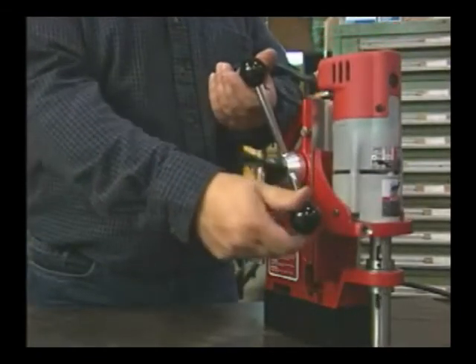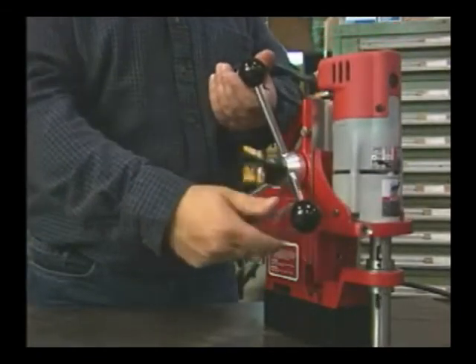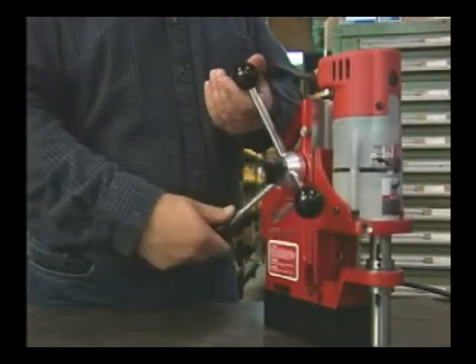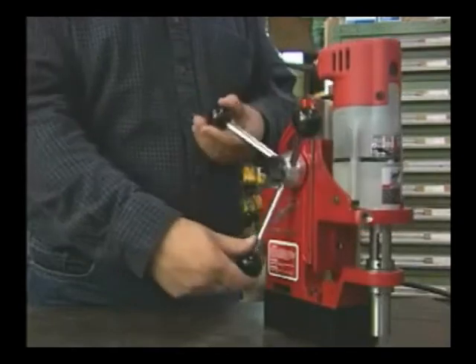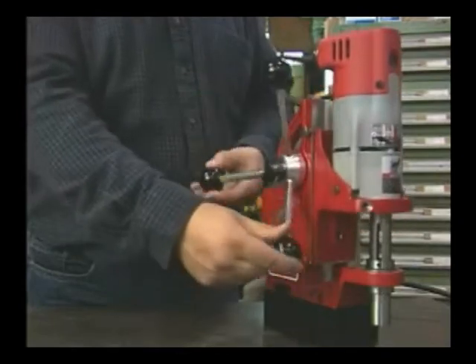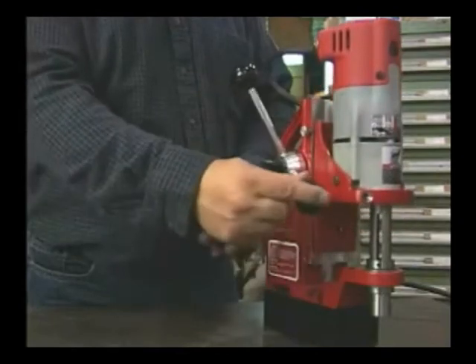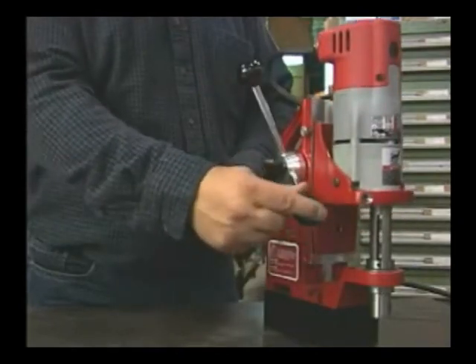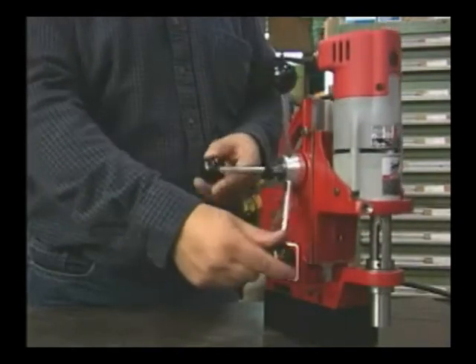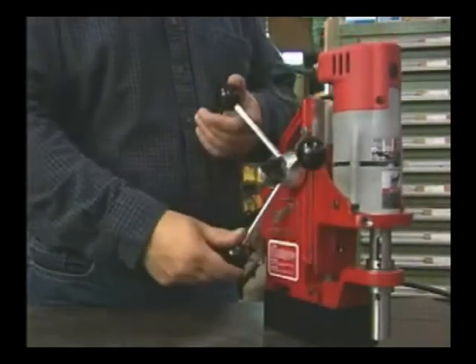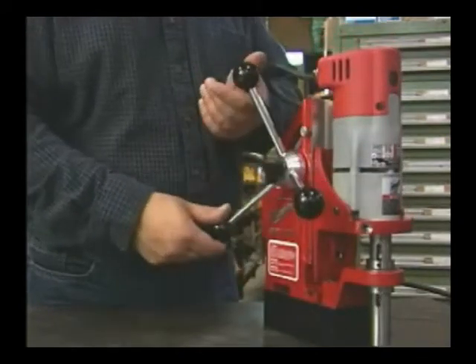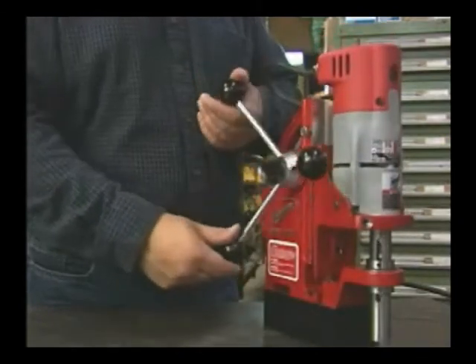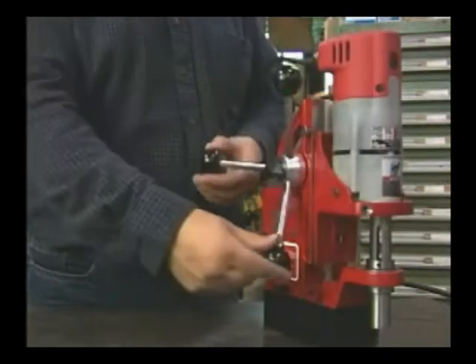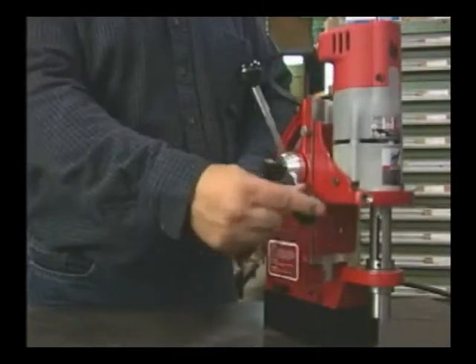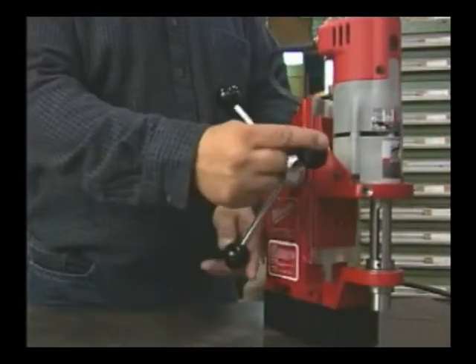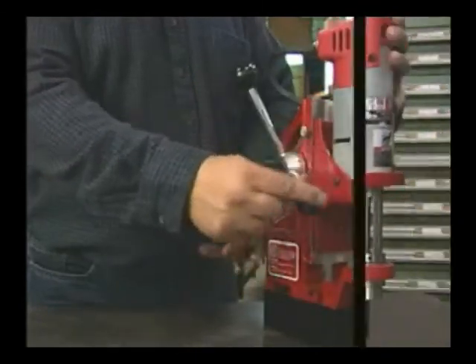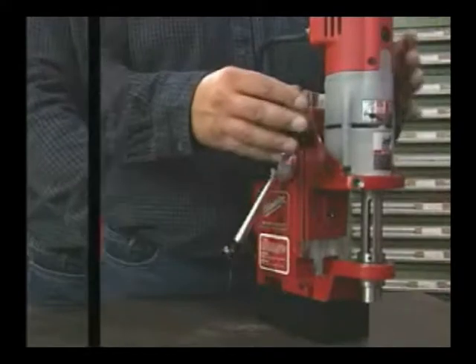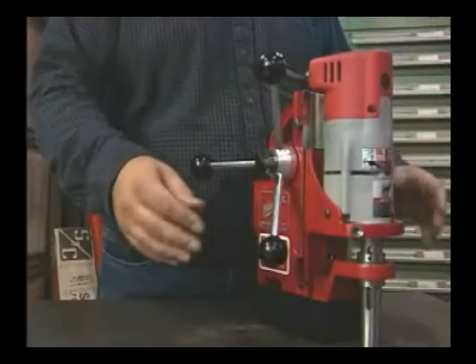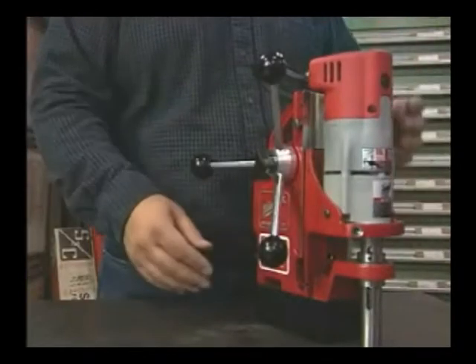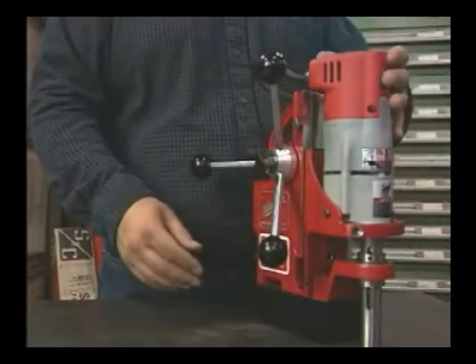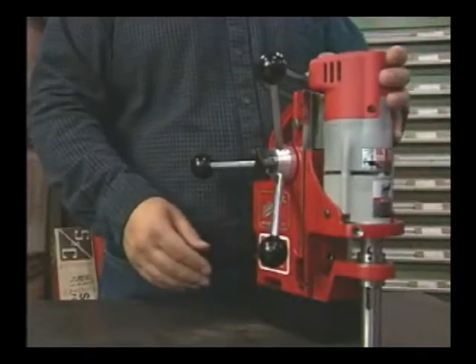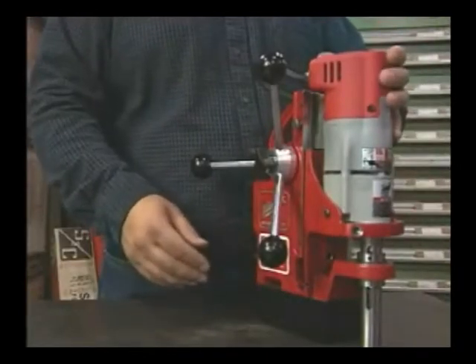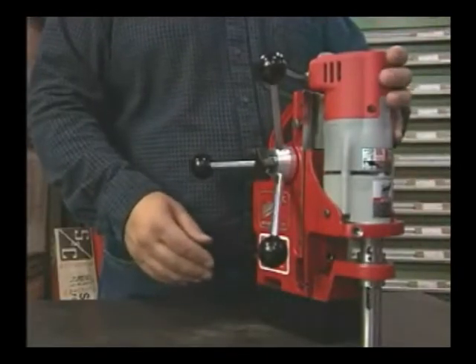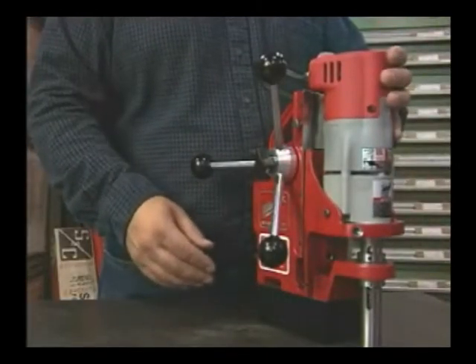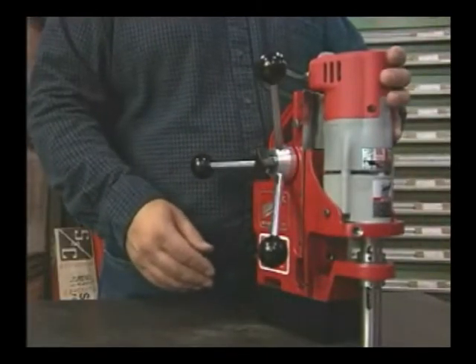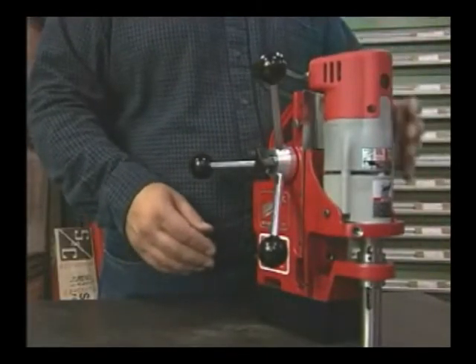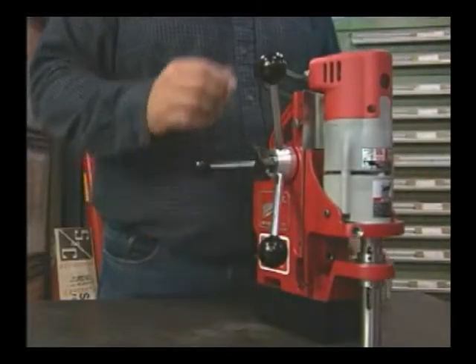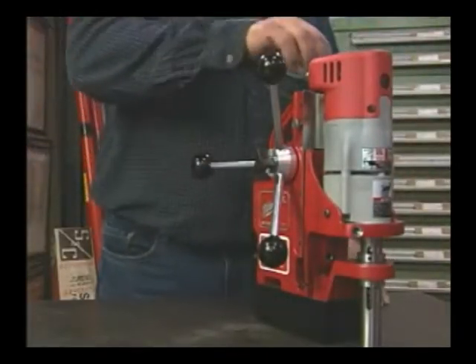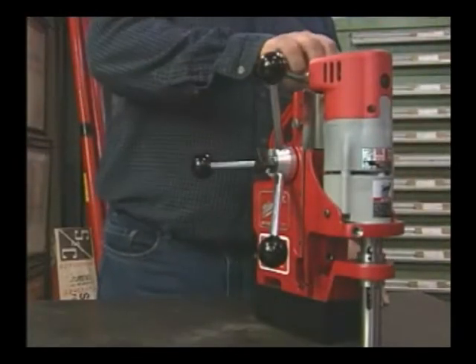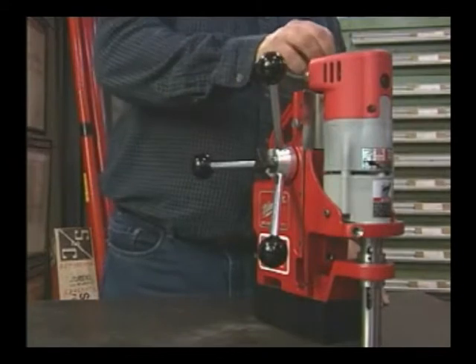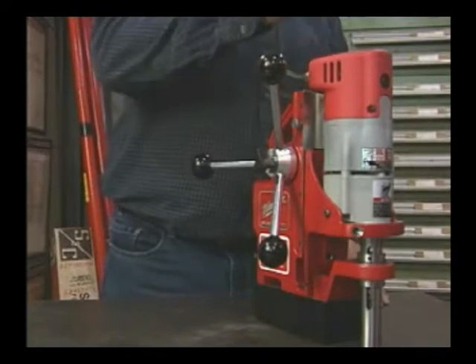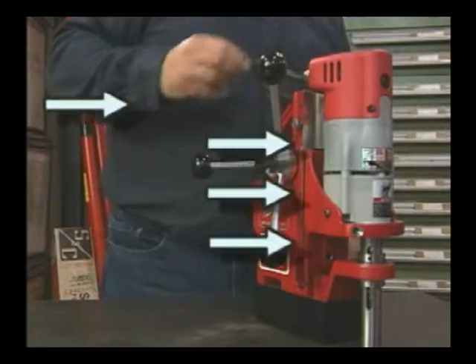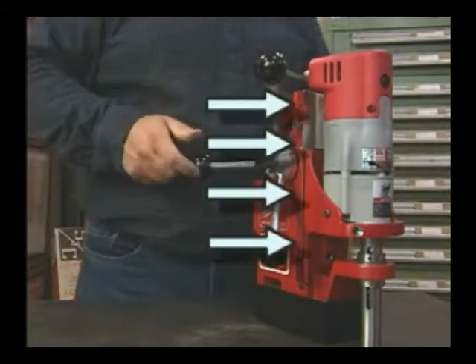The gib is factory set to ensure smooth, even travel. However, it may need to be adjusted. Here's a case where the gib is loosened over time. We'll fix this by tightening these set screws.